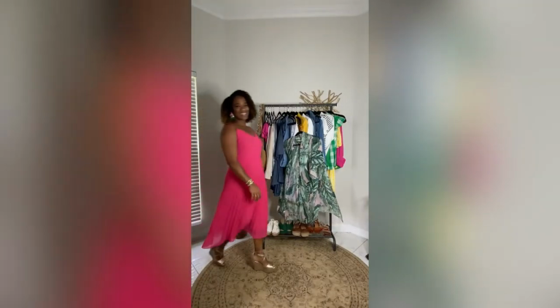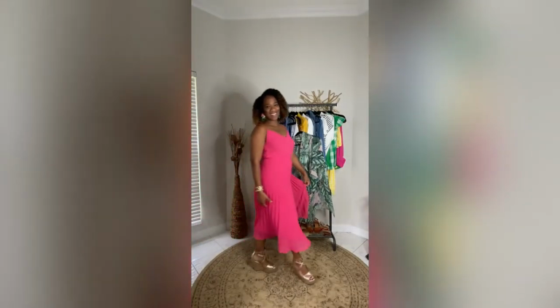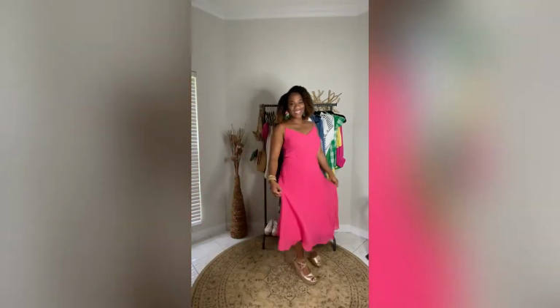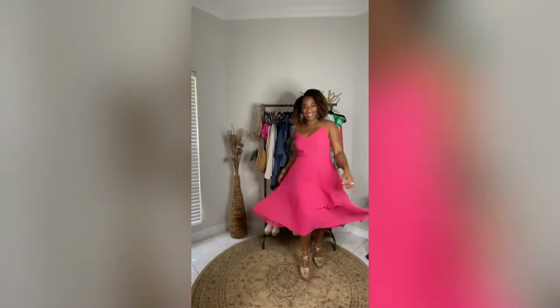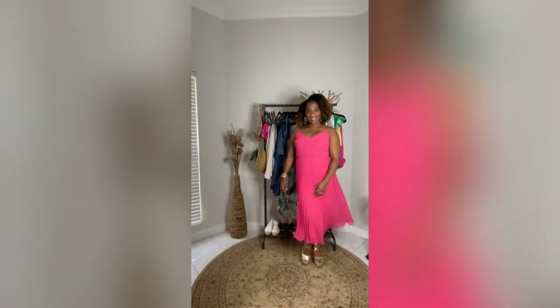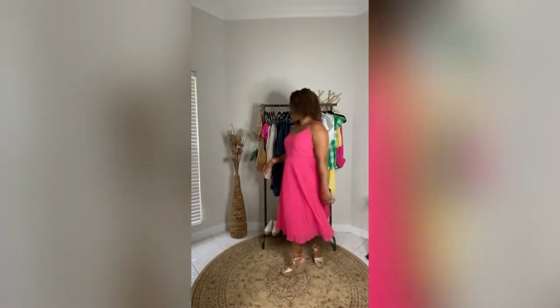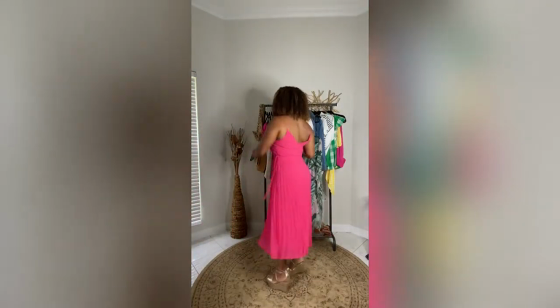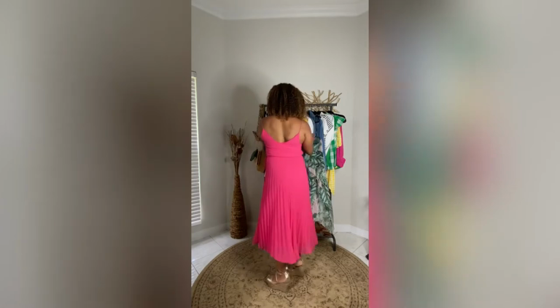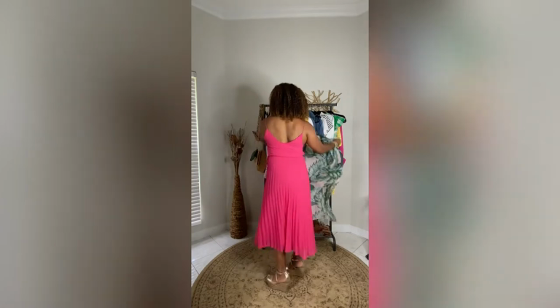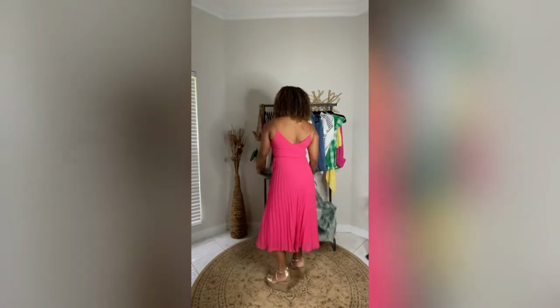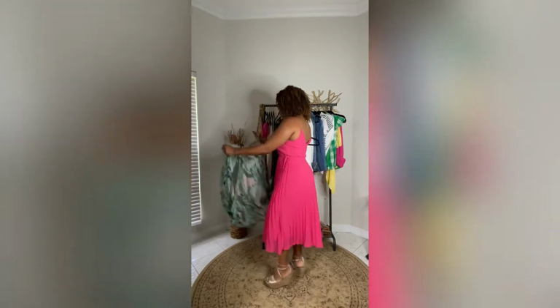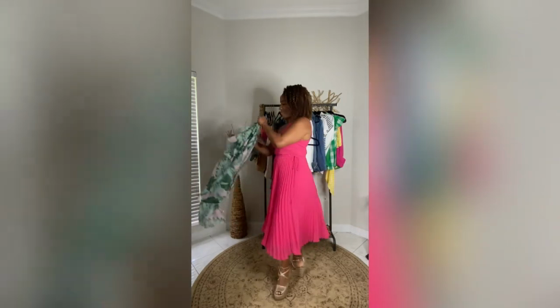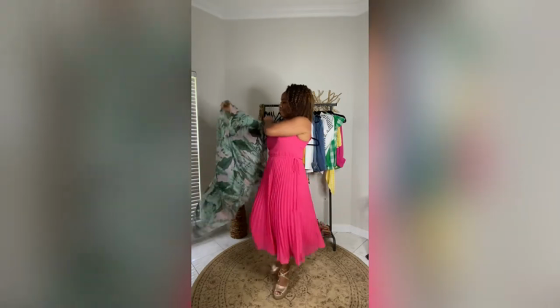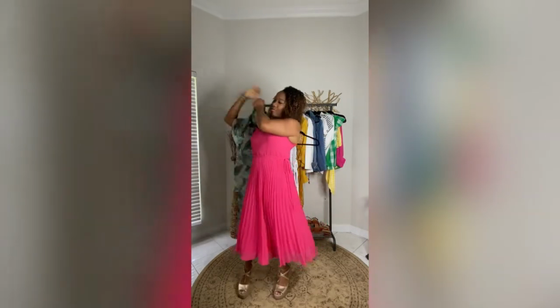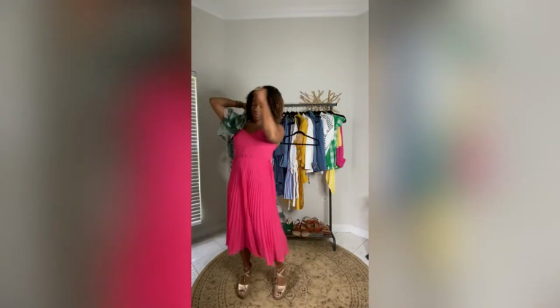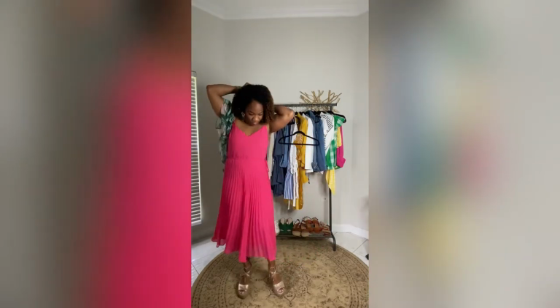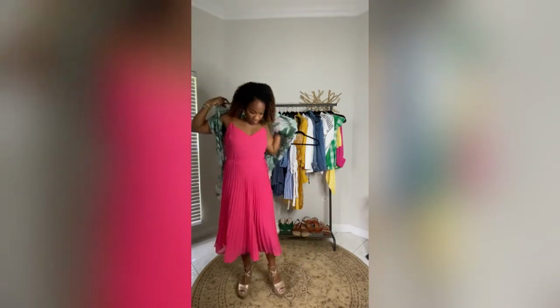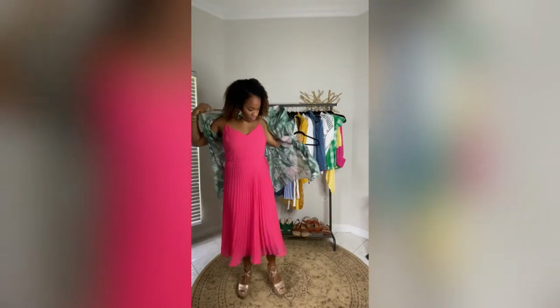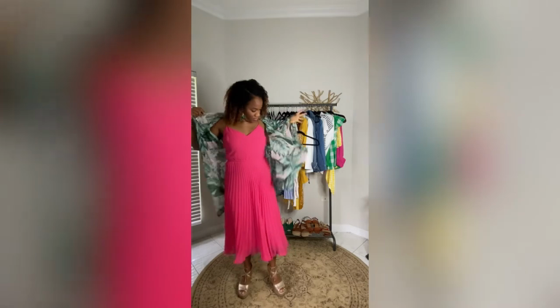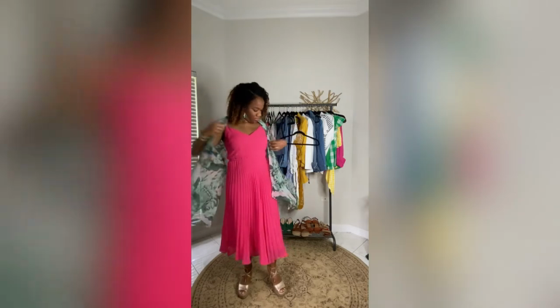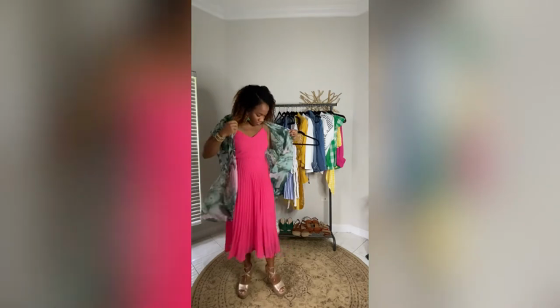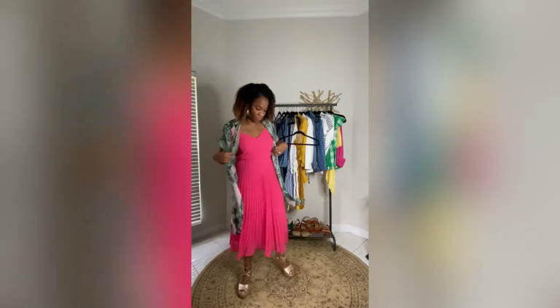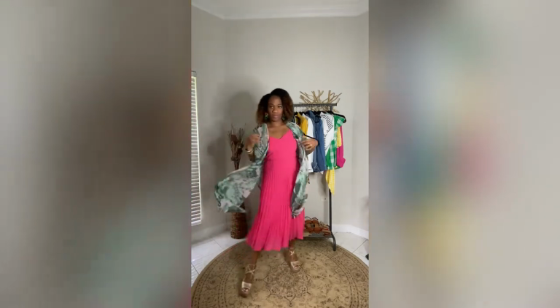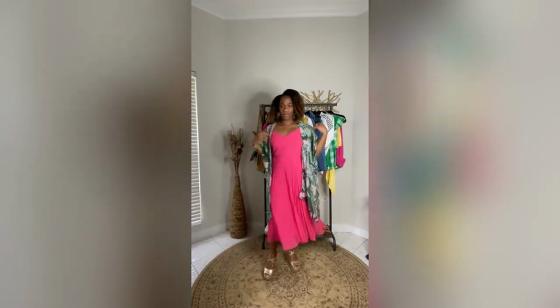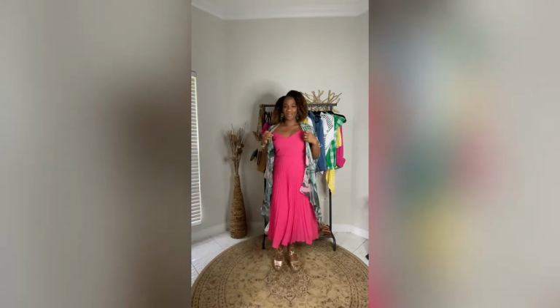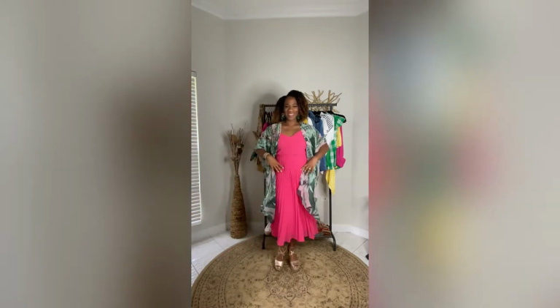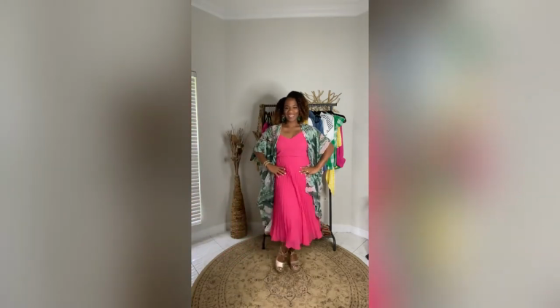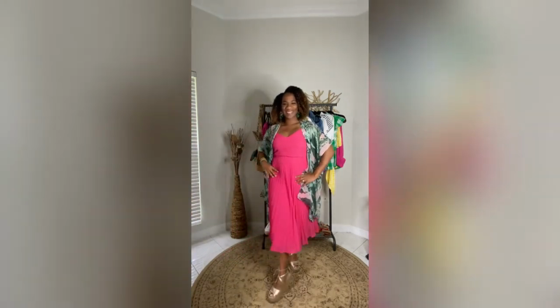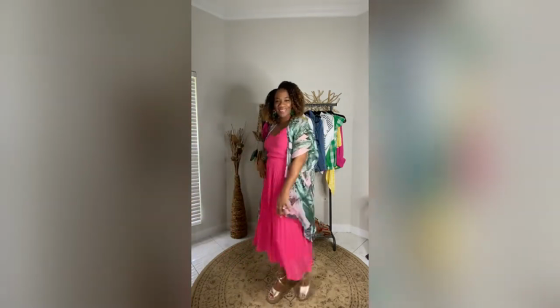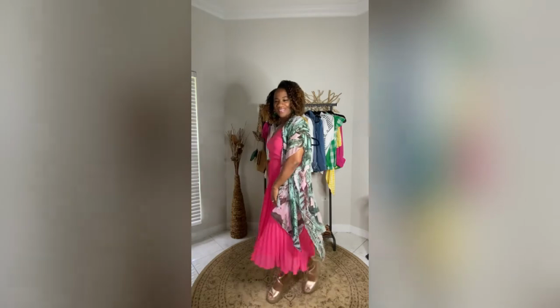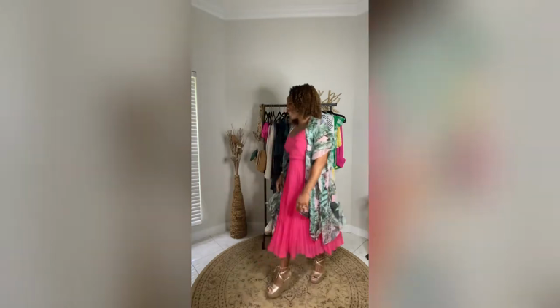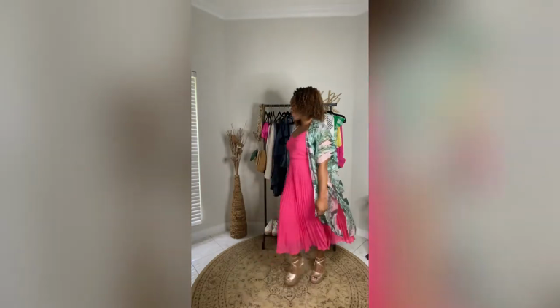Here I'm a little bit more dressed up in this pink spaghetti strap pleated dress — I got this from ASOS, I just love this dress so much. You can wear this to a garden party, brunch, and evening events. Add the kimono and voila!